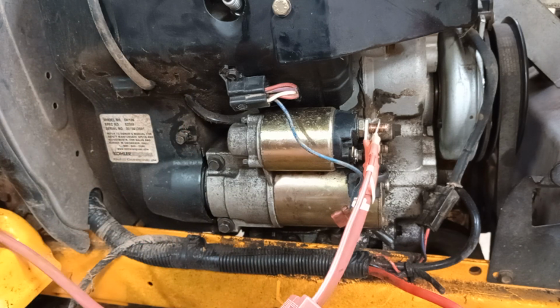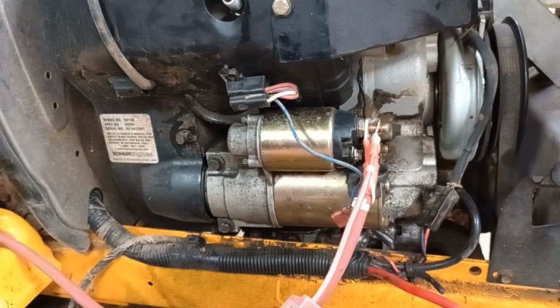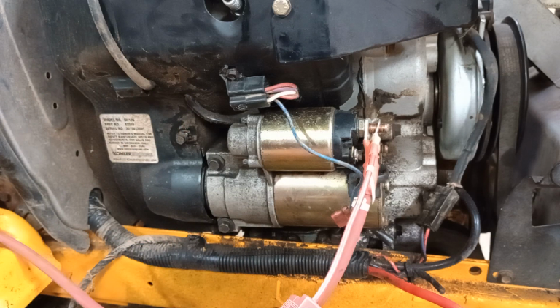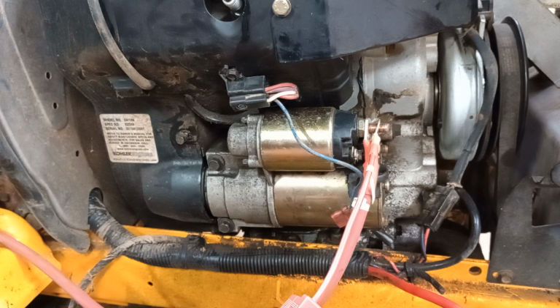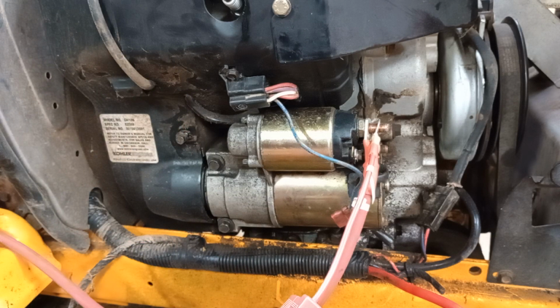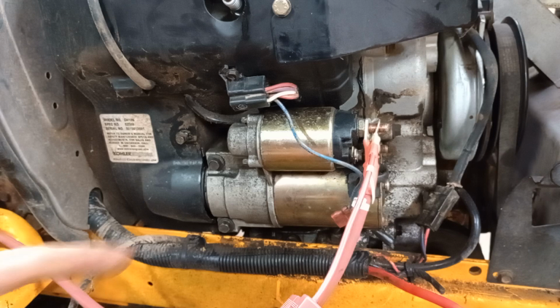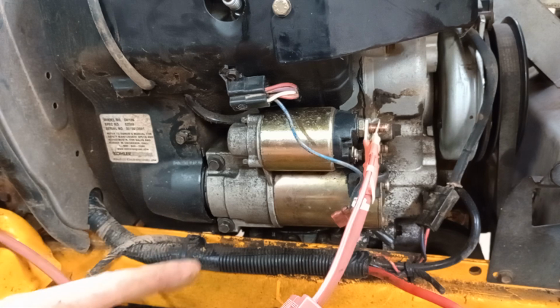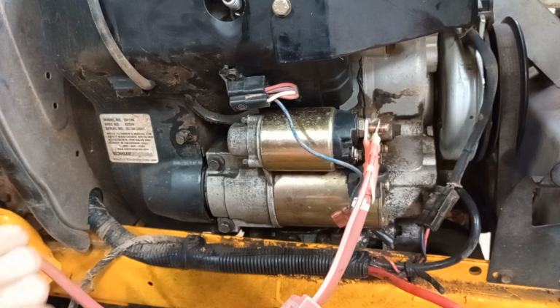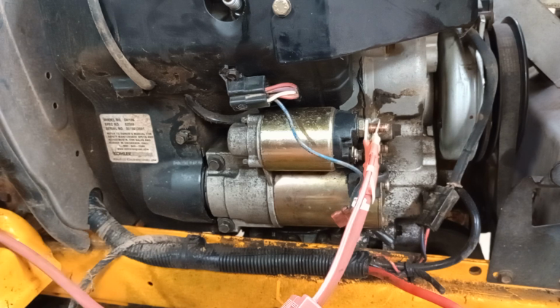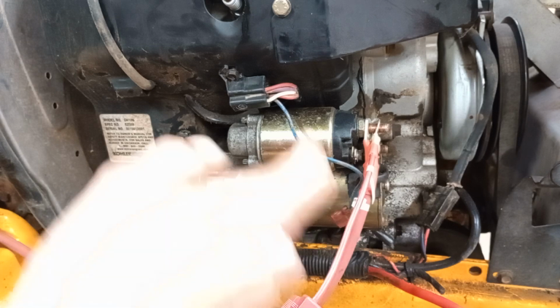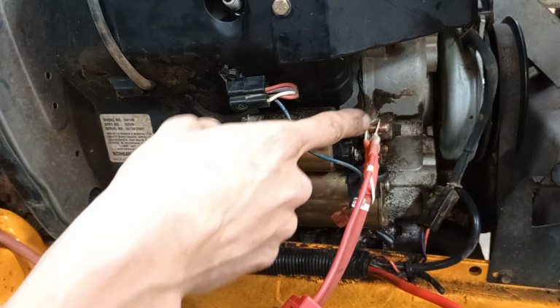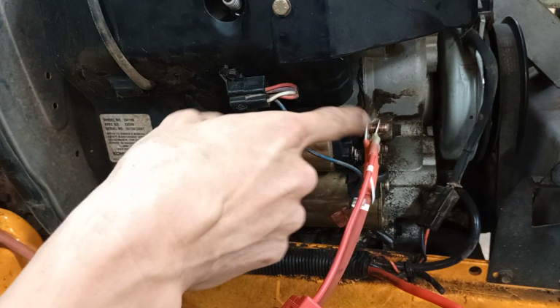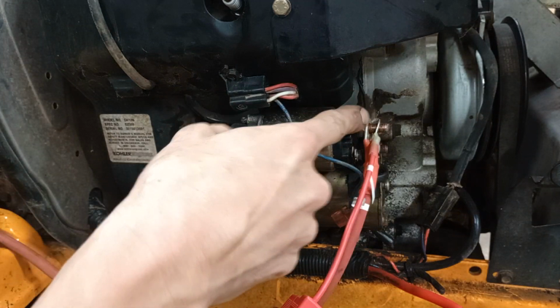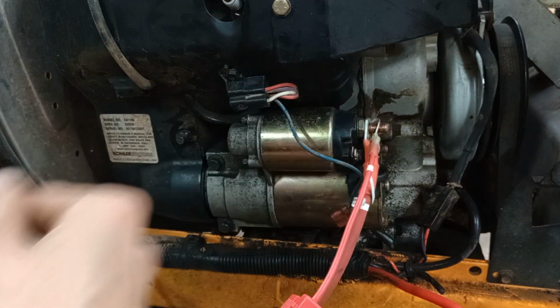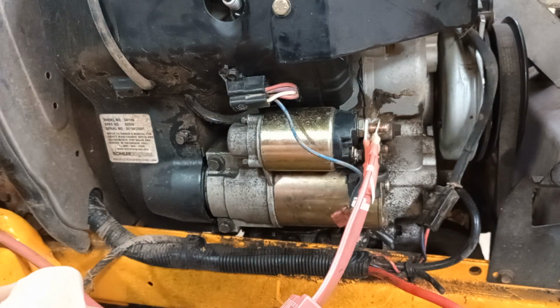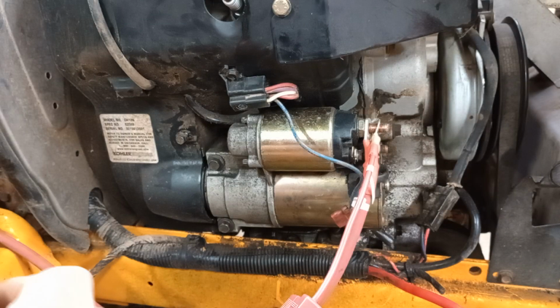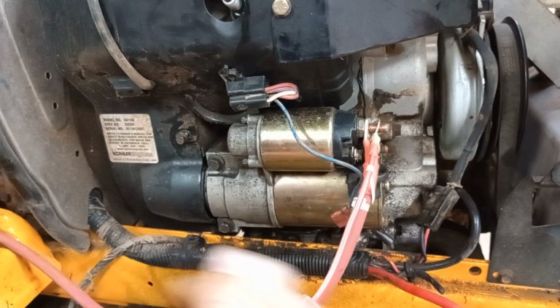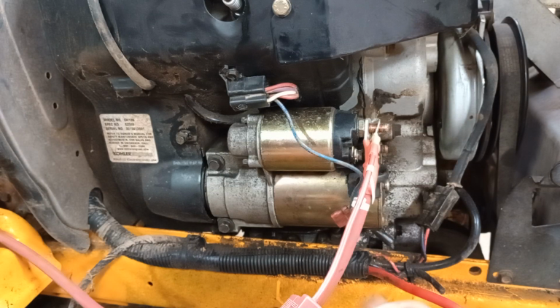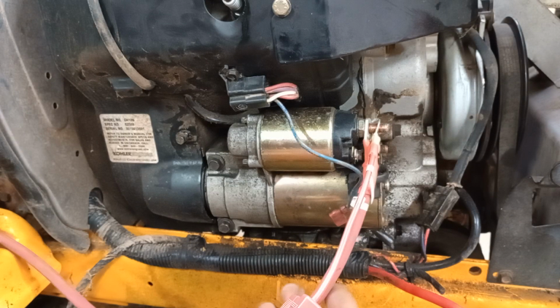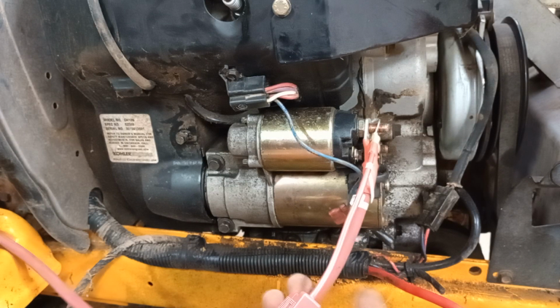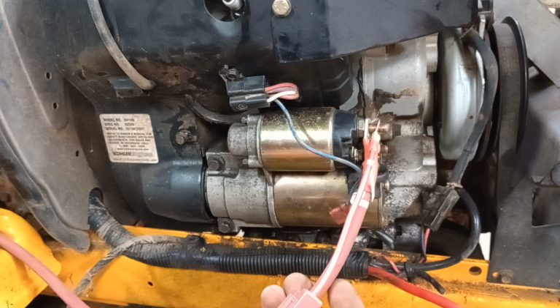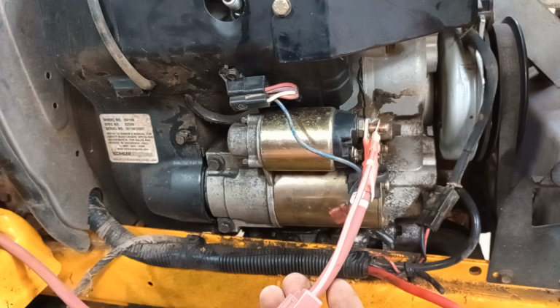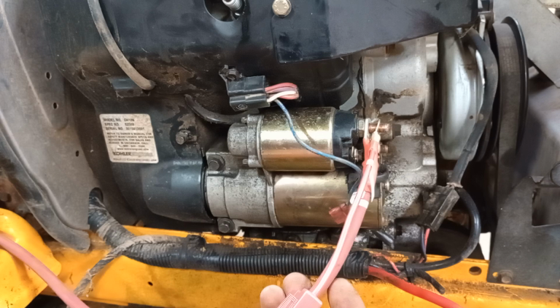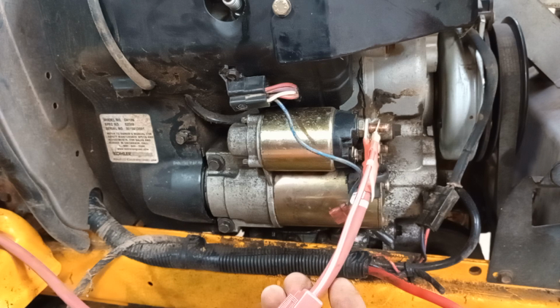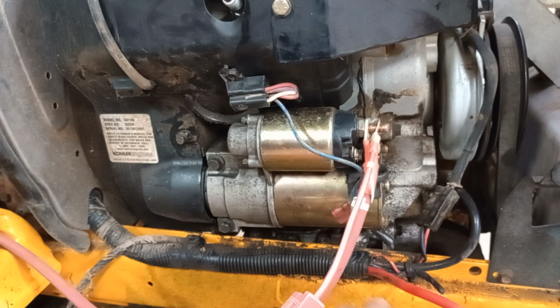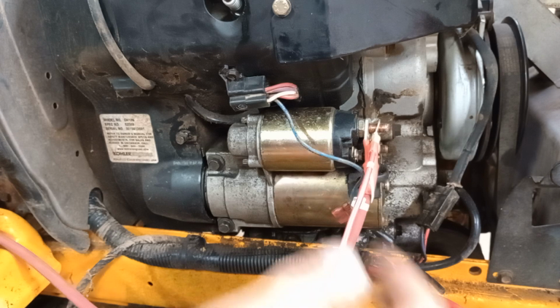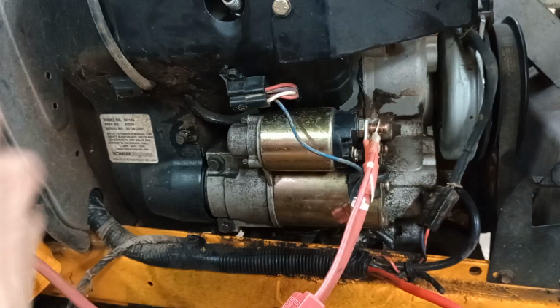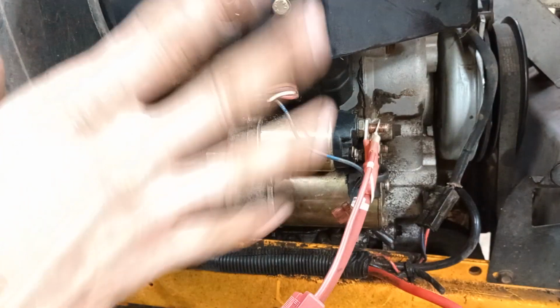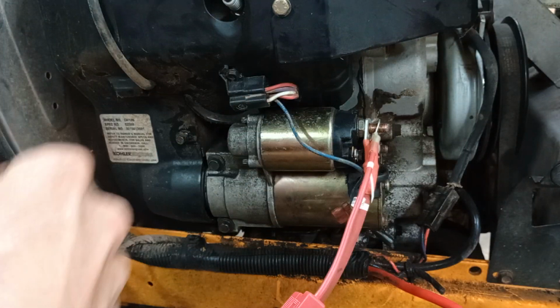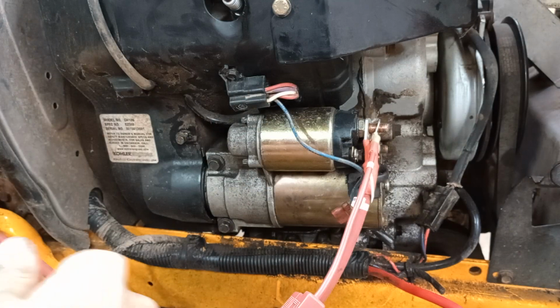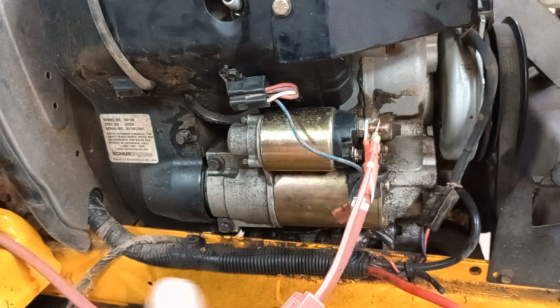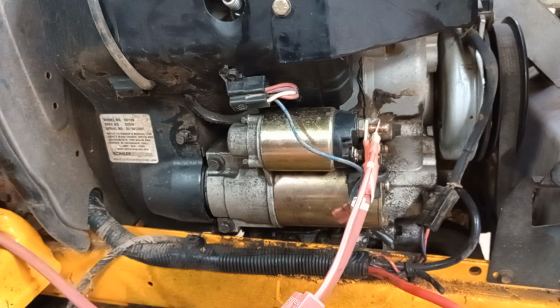The first thing to do is to disconnect the battery ground because you're going to be fooling with live wires here. Positive can be hooked up to the battery, but make sure your ground is disconnected.